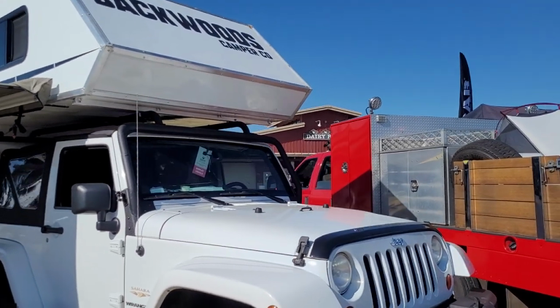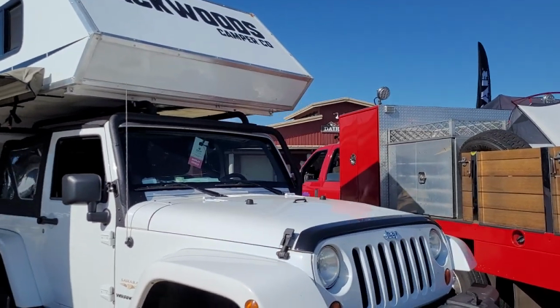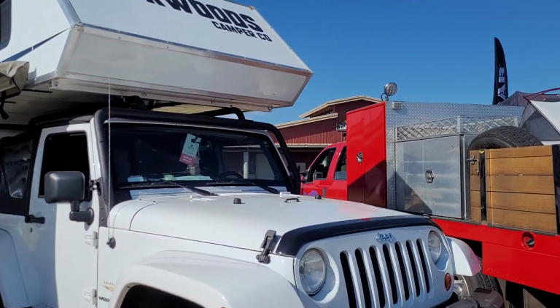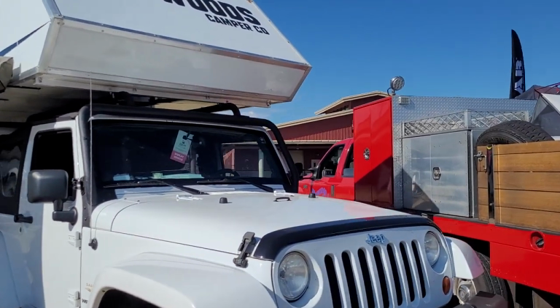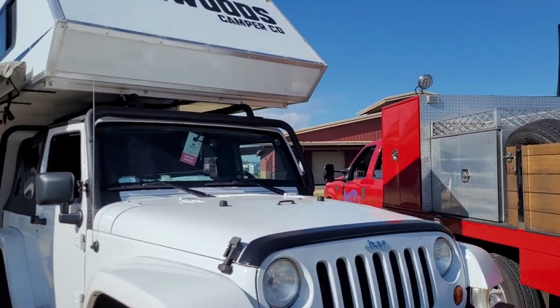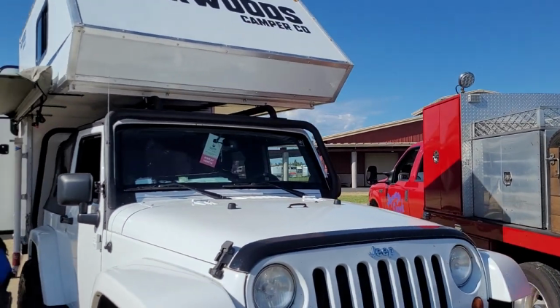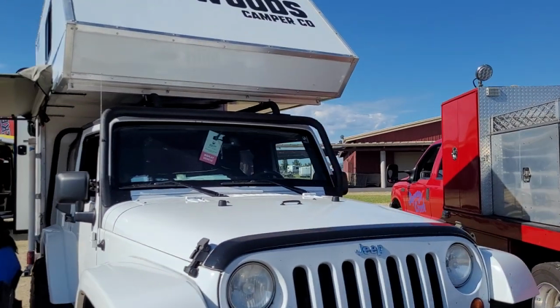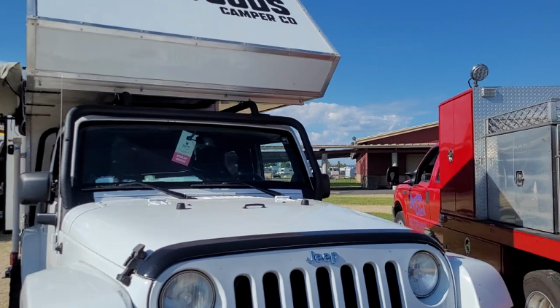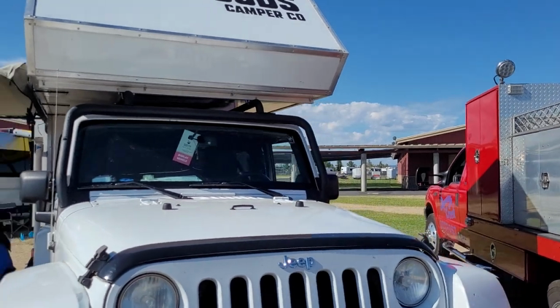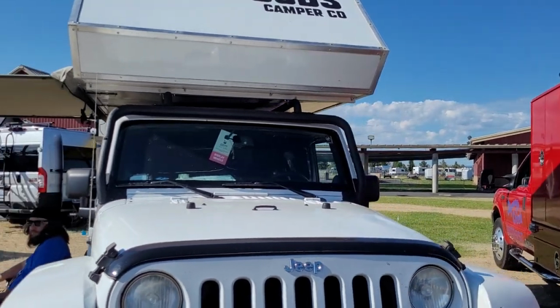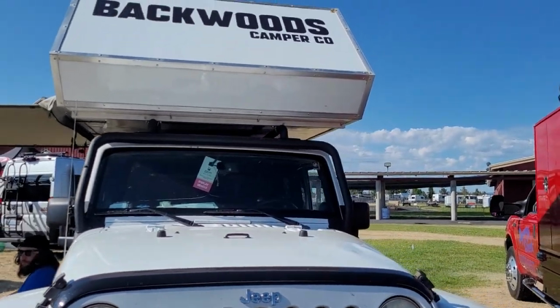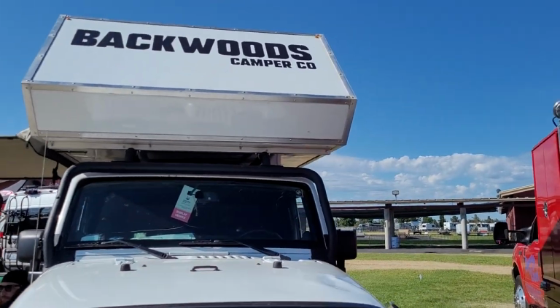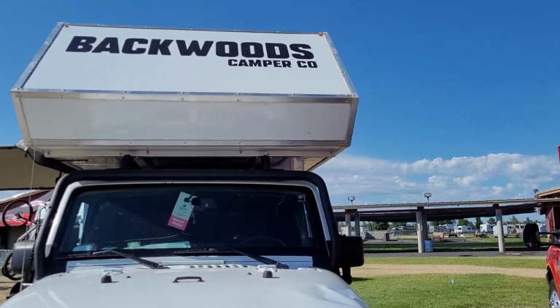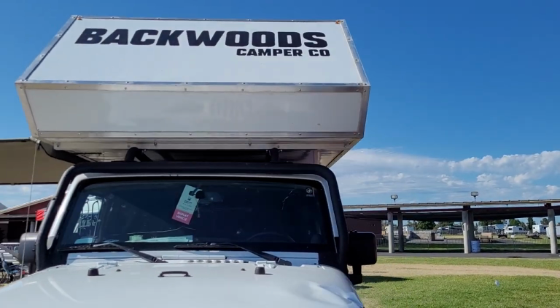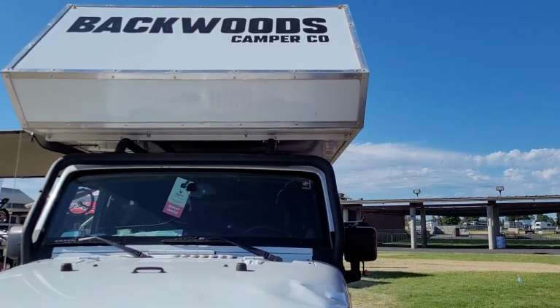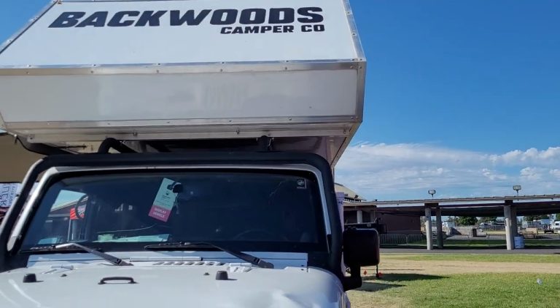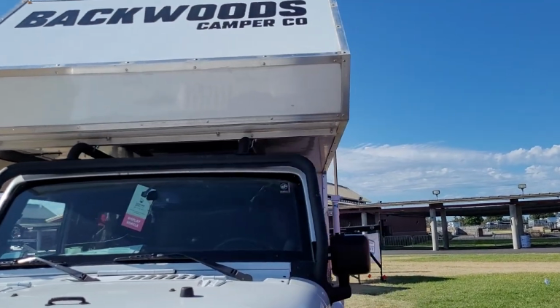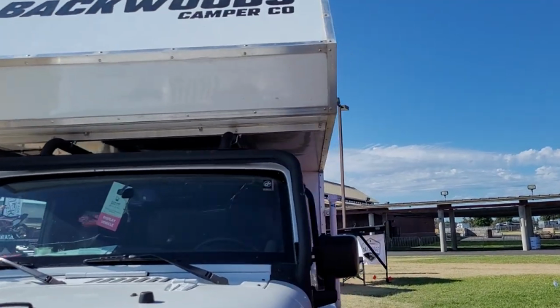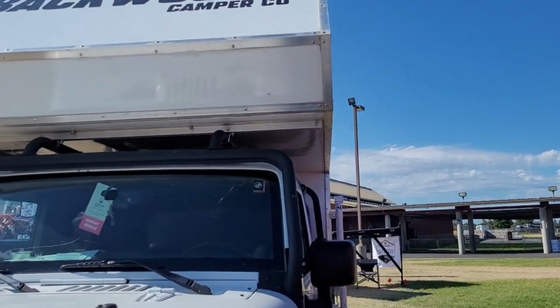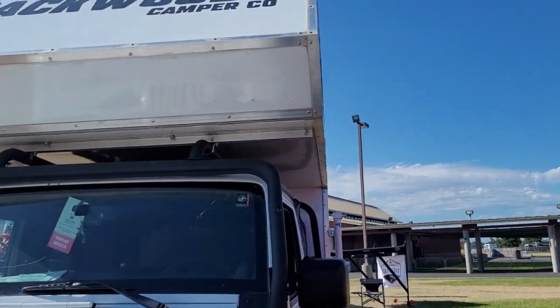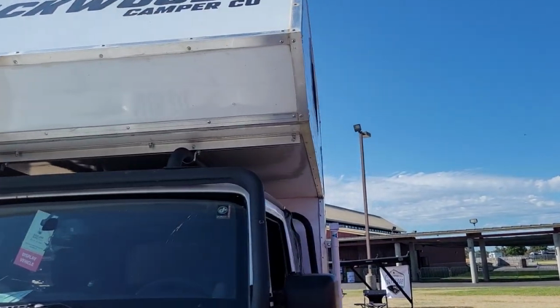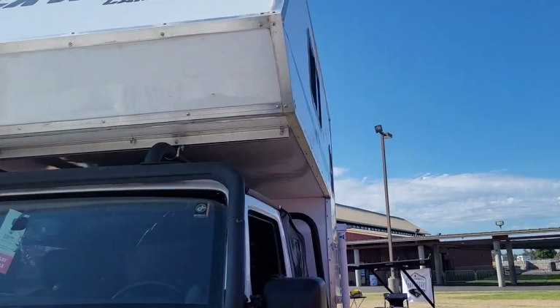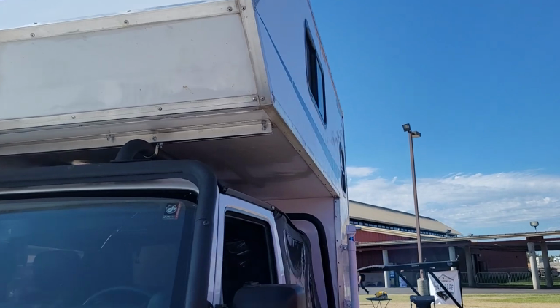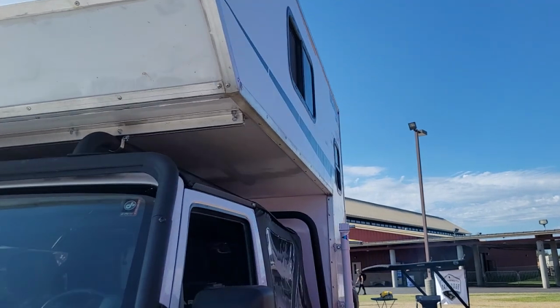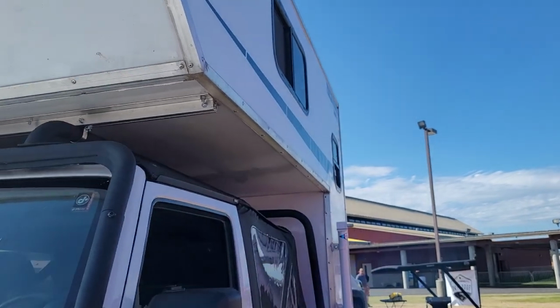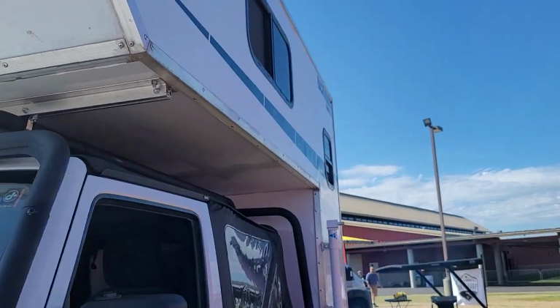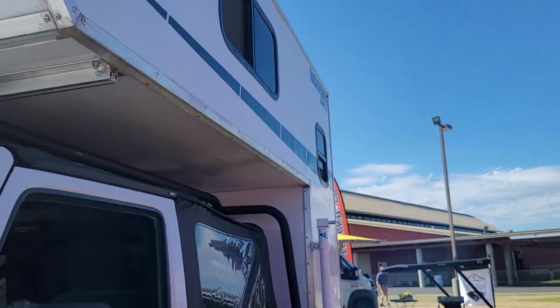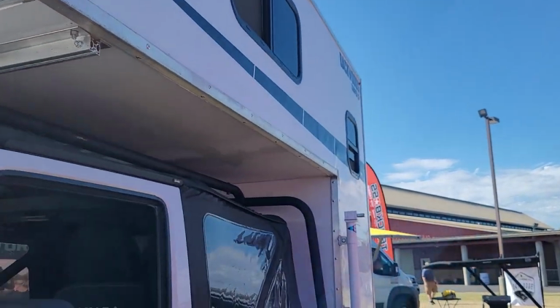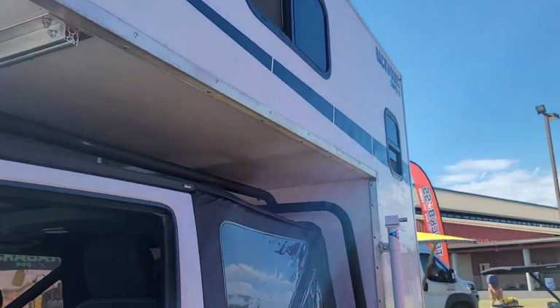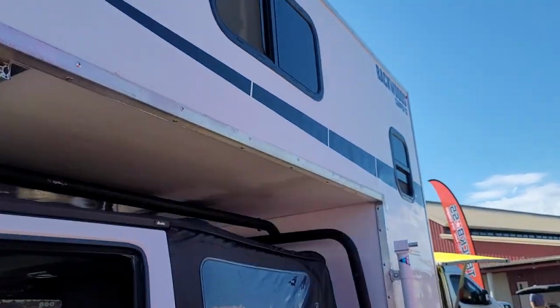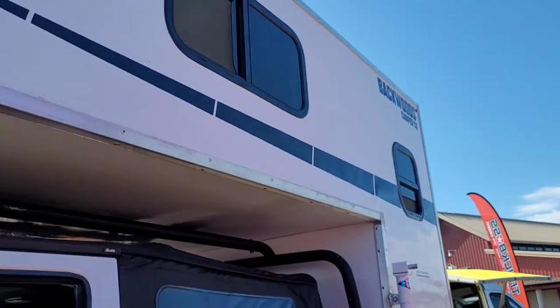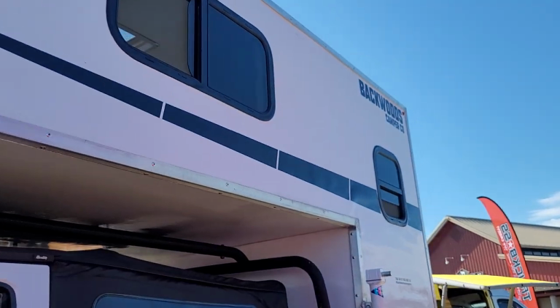Good morning from the Overland Expo. We're on day two, Saturday, and I was just going to give you guys a quick tour of our Backwoods Camper Co. camper unit for SUVs.